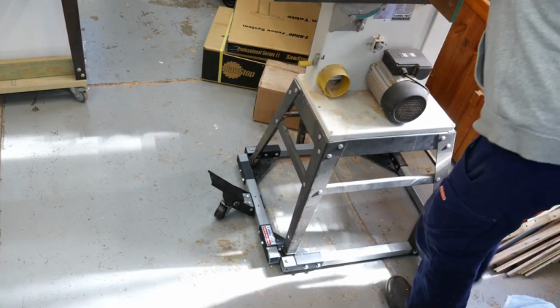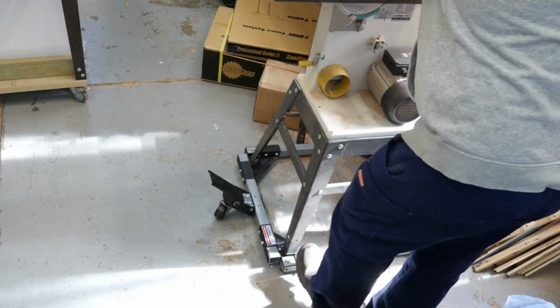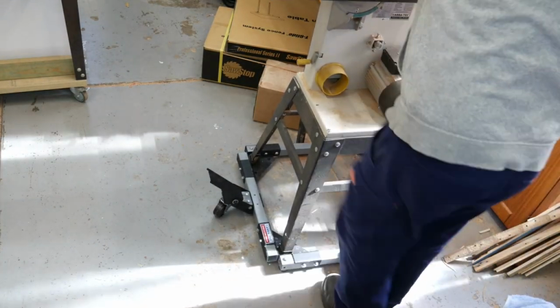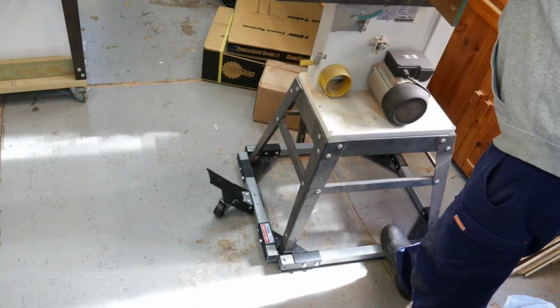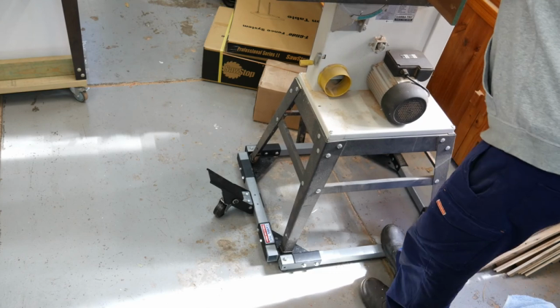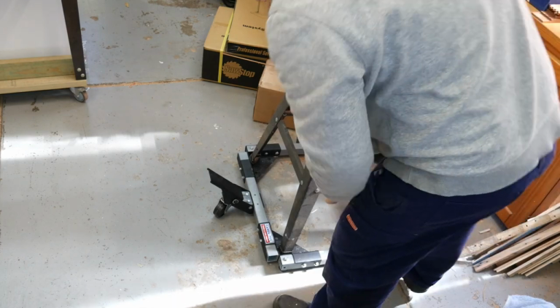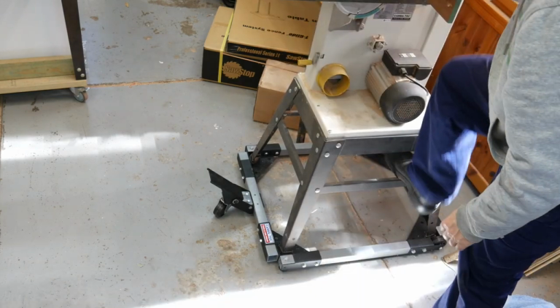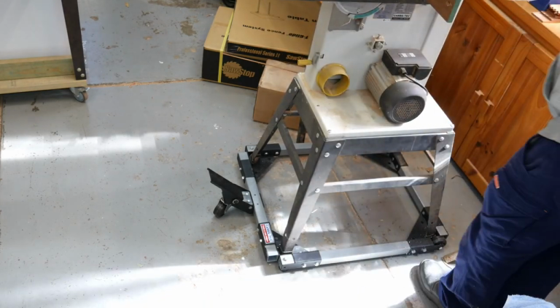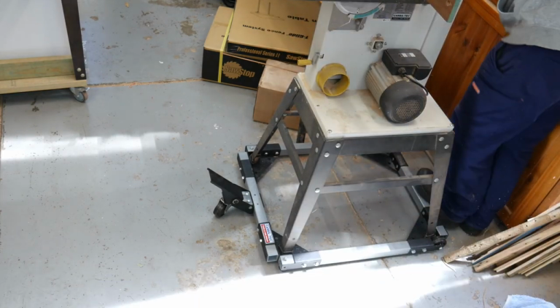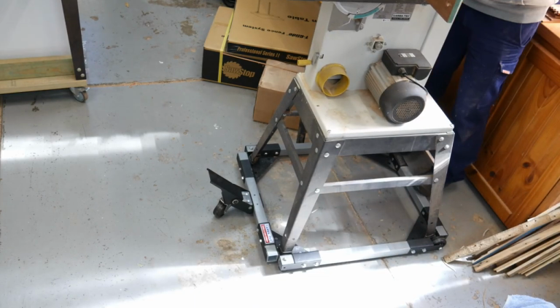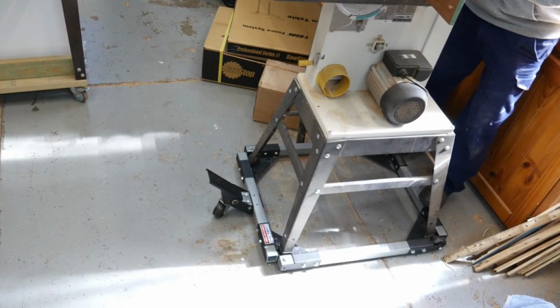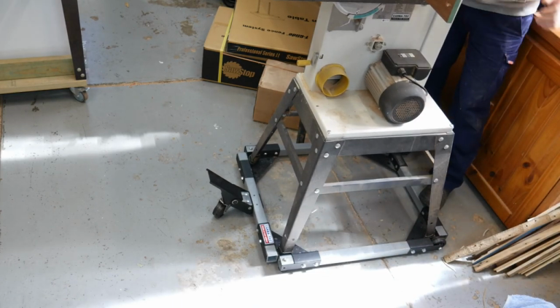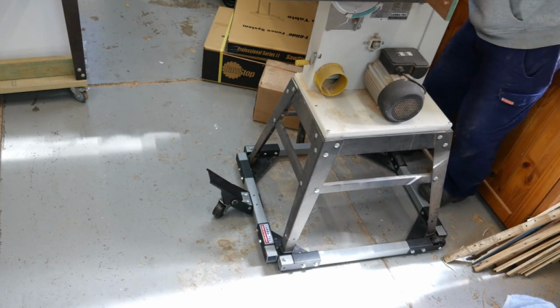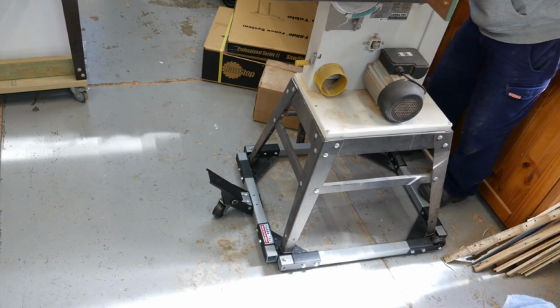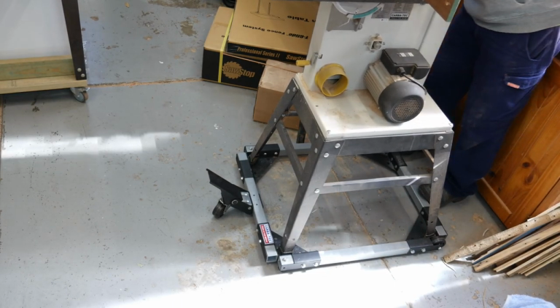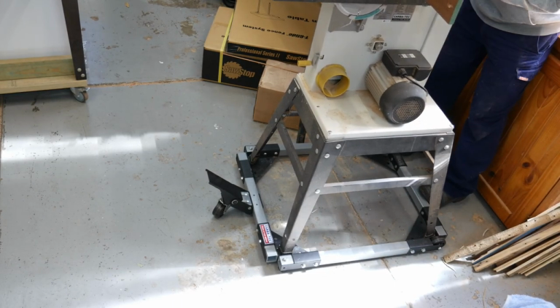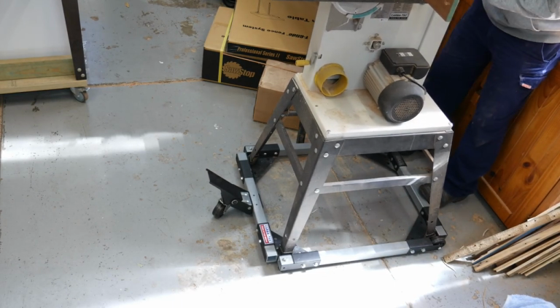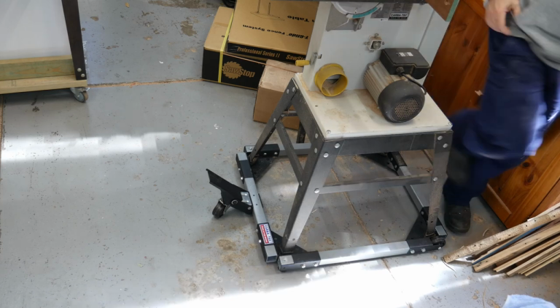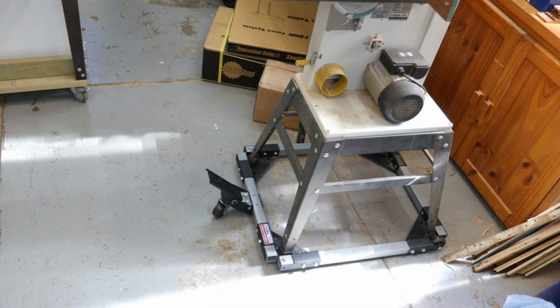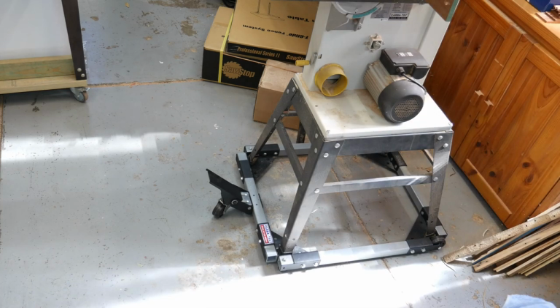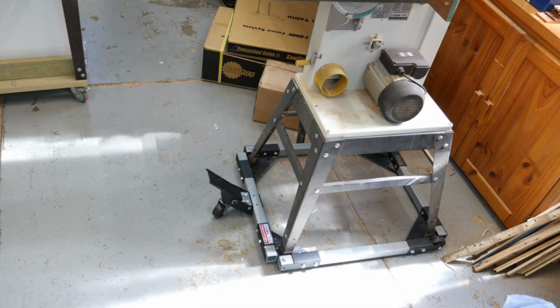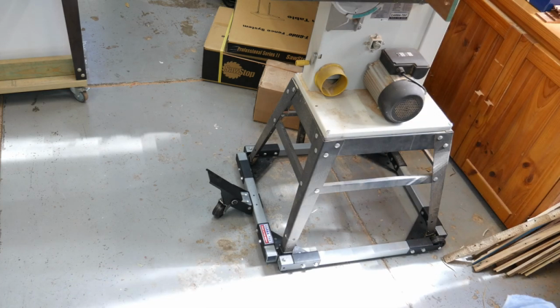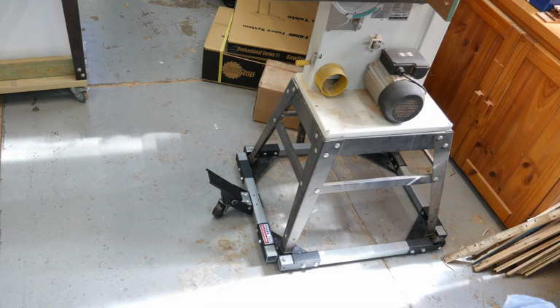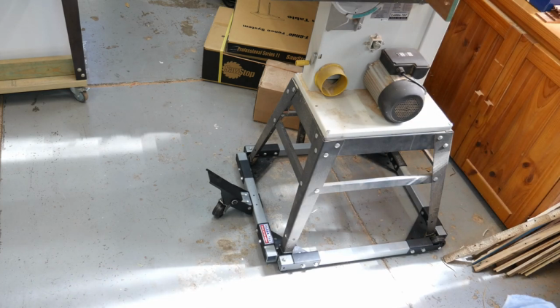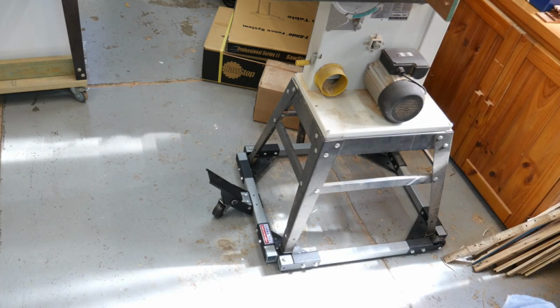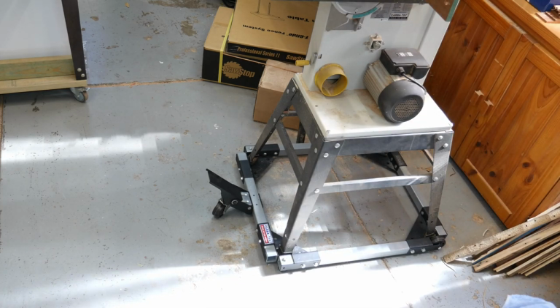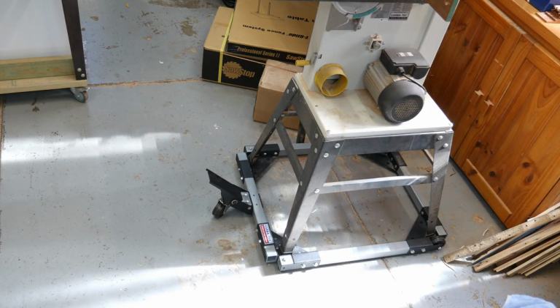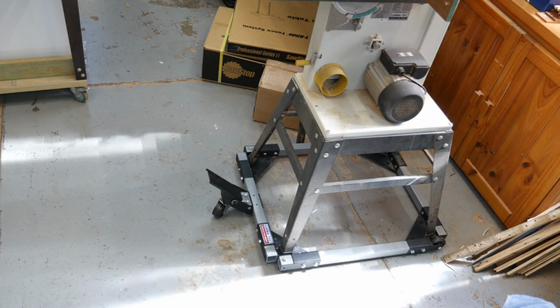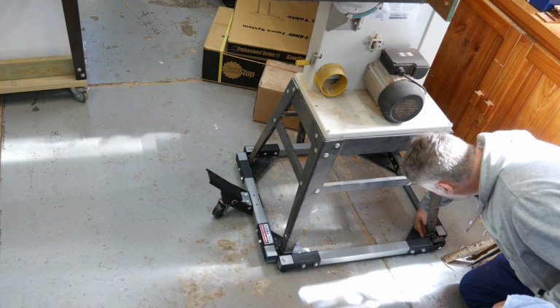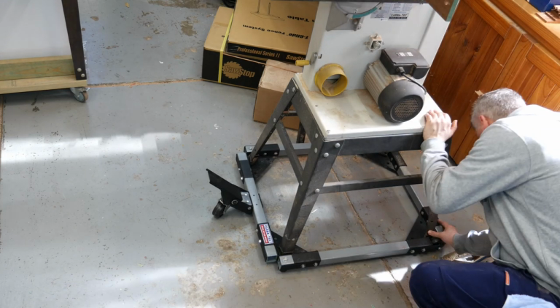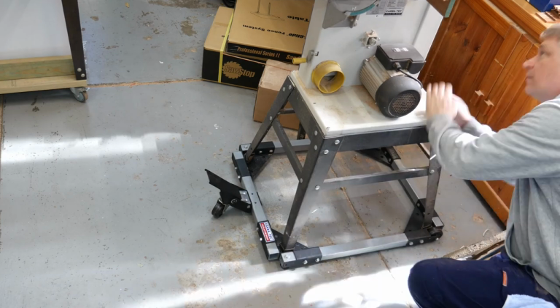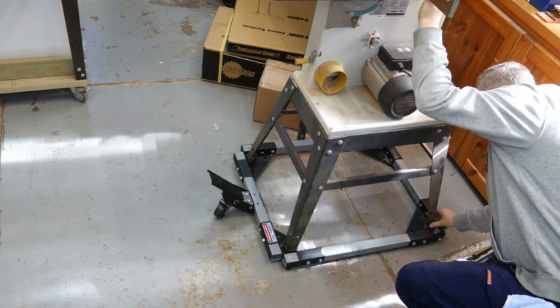There are three types of workshop floors: the flat, smooth, and level type; the type that's not flat, smooth, or level; and then there's a type like mine, which is an affront to civil engineers everywhere.